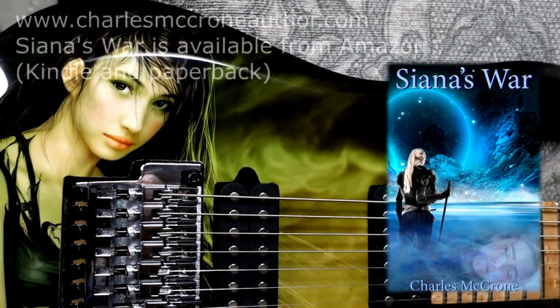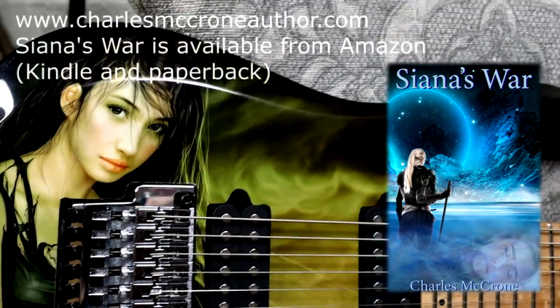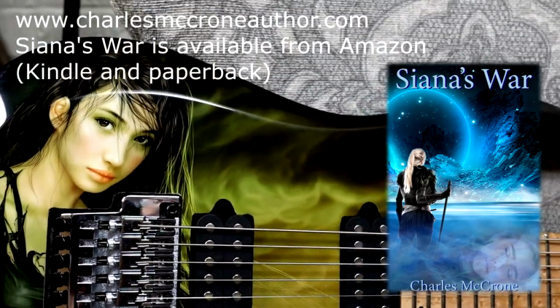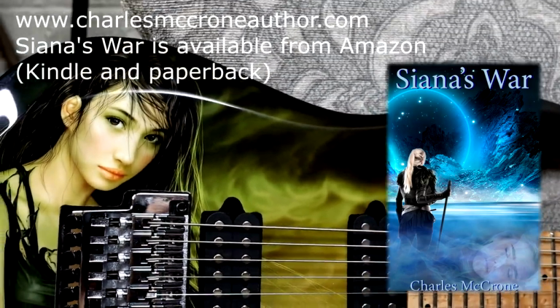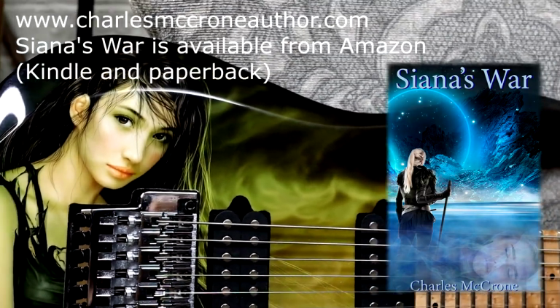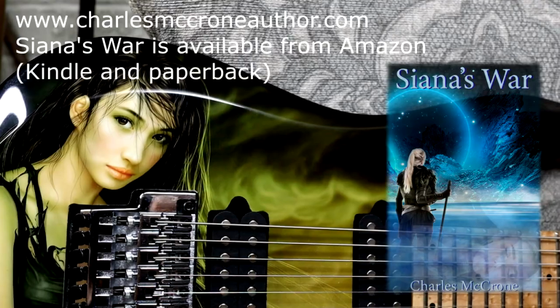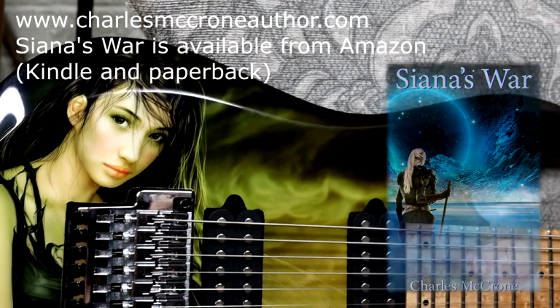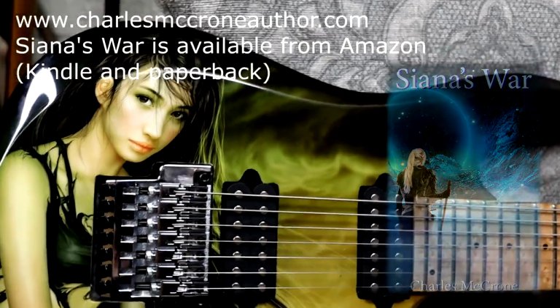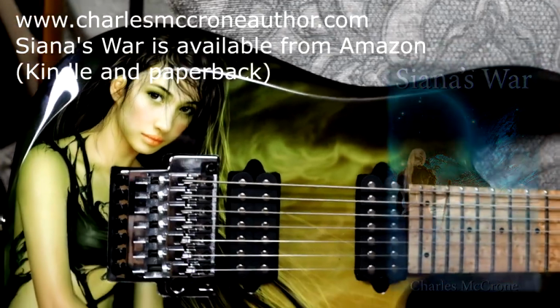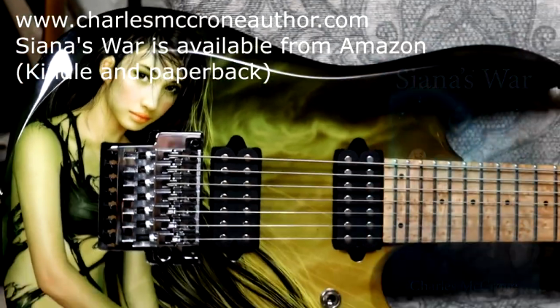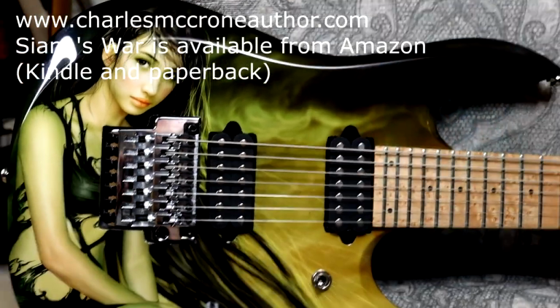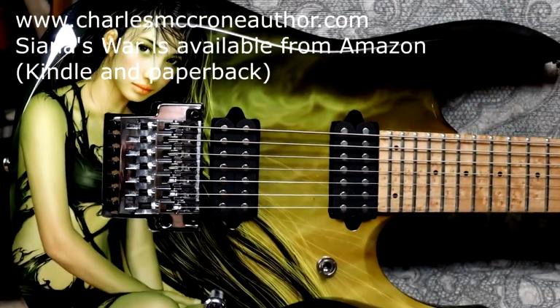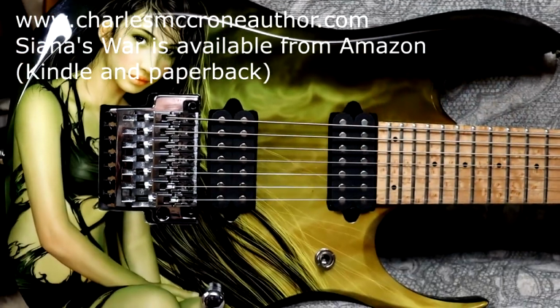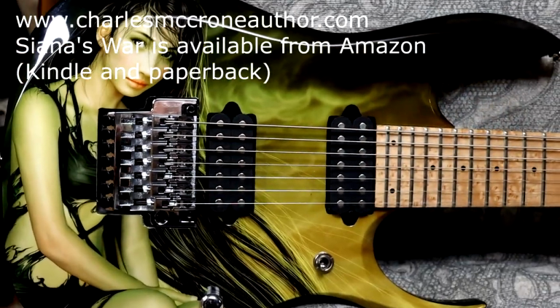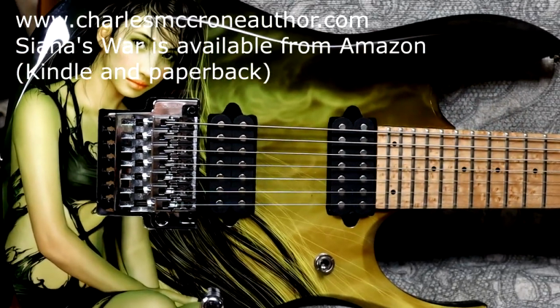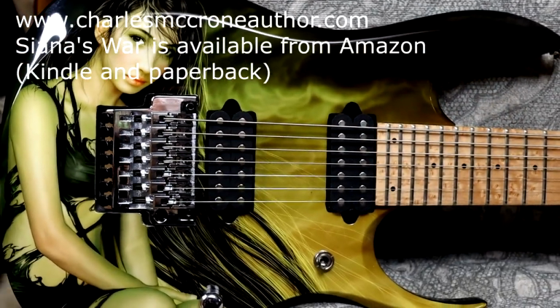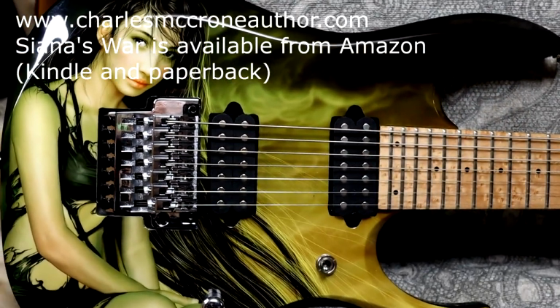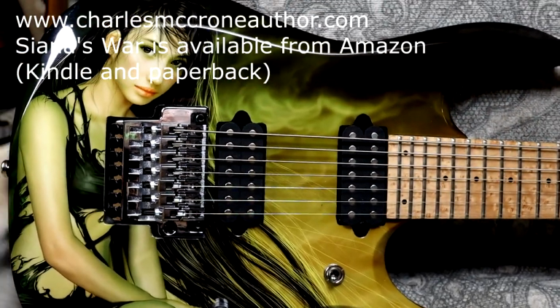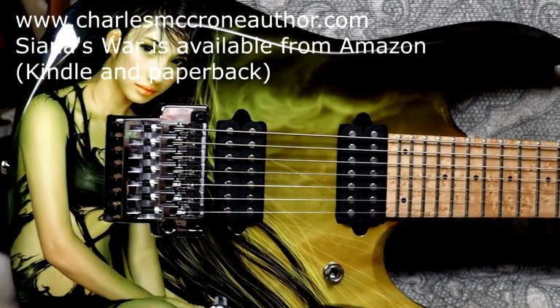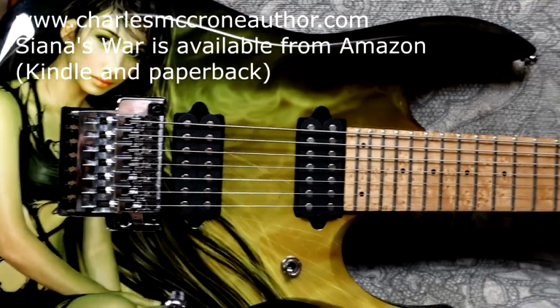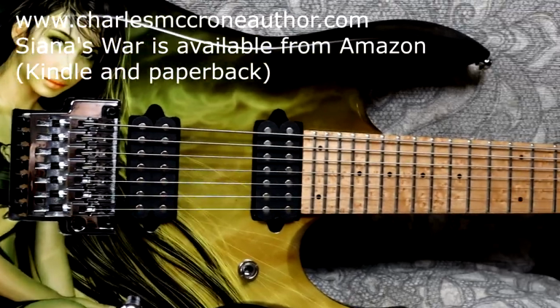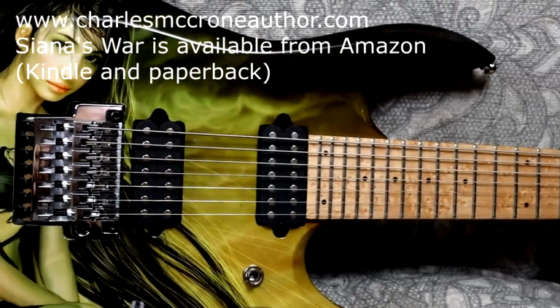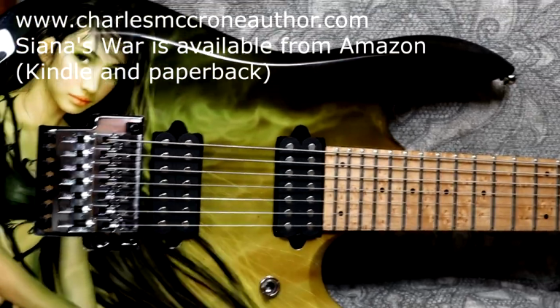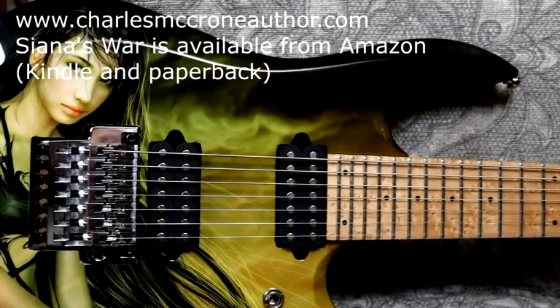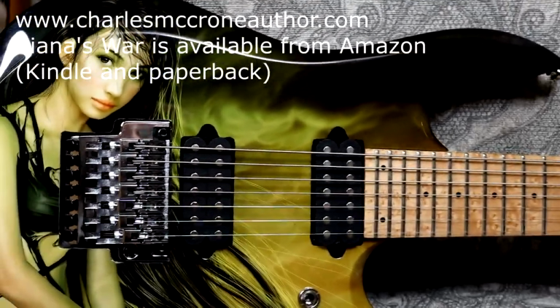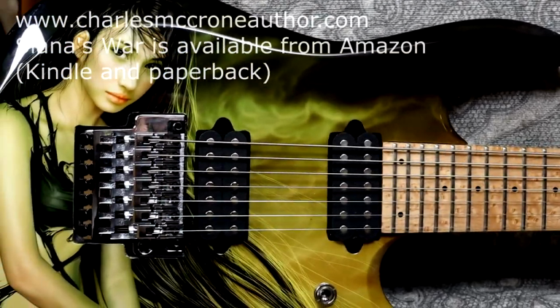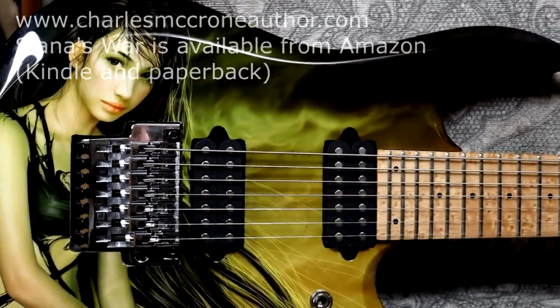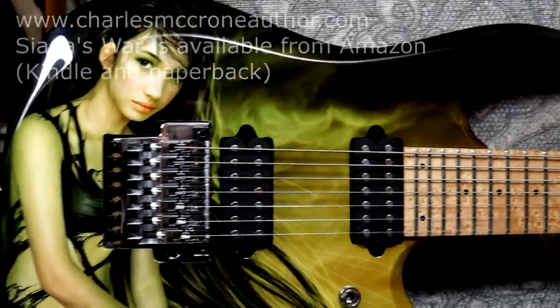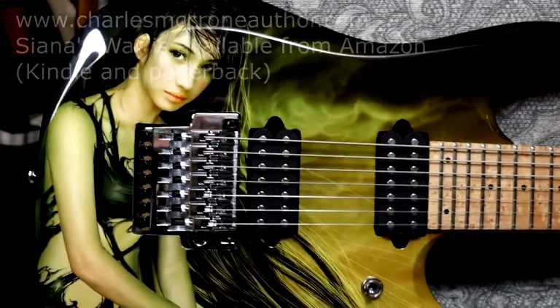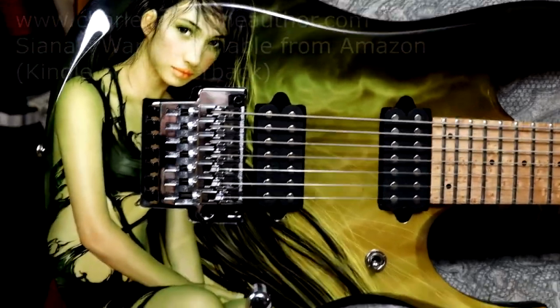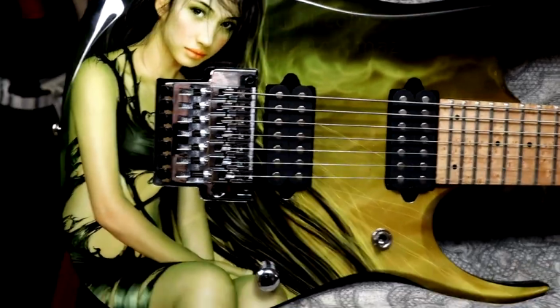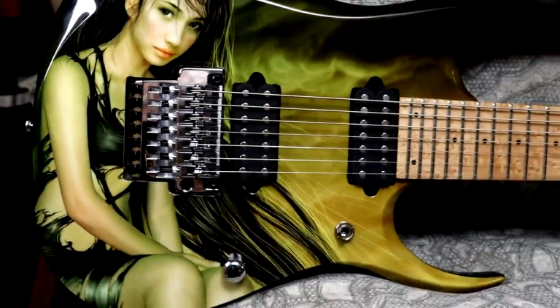I'll link my blog and novel on Amazon so you can see it. Anyway, I found this image, really liked it, and decided to make it the one I would put on this guitar.